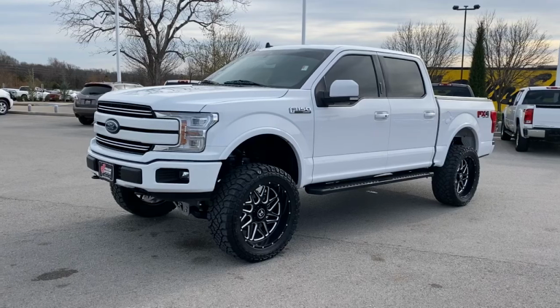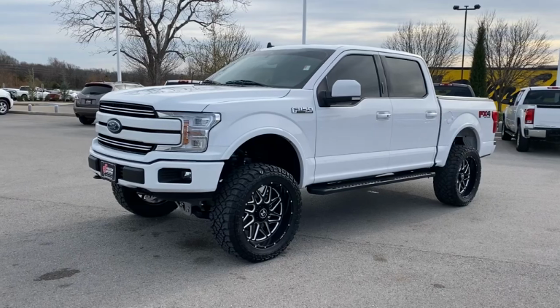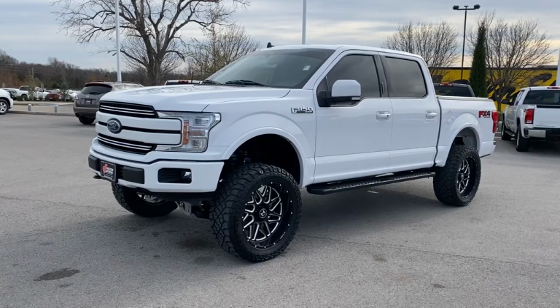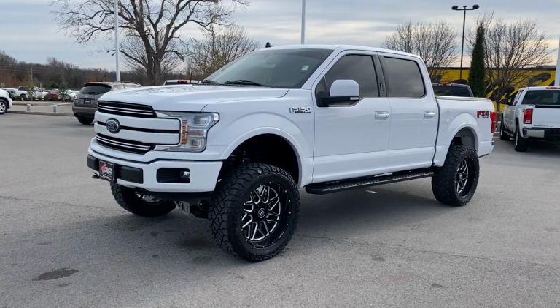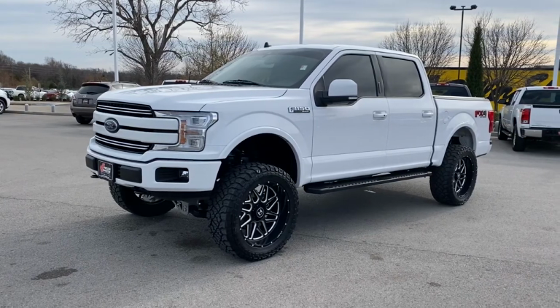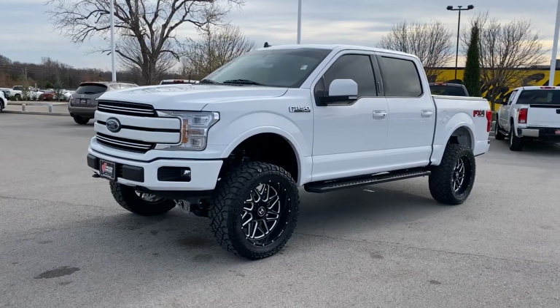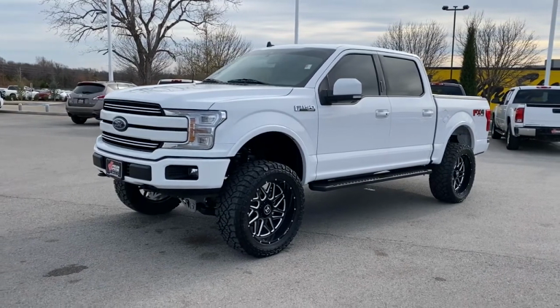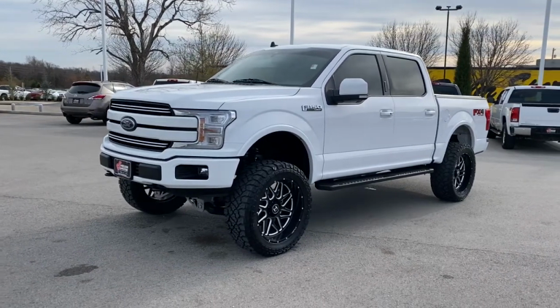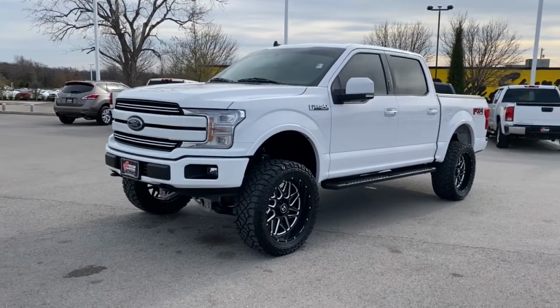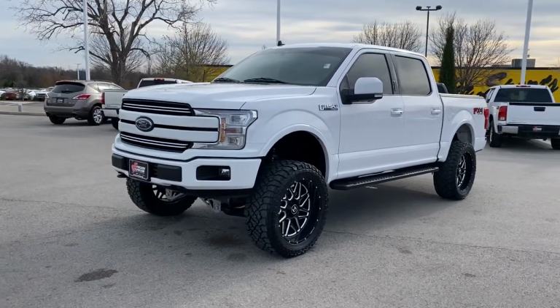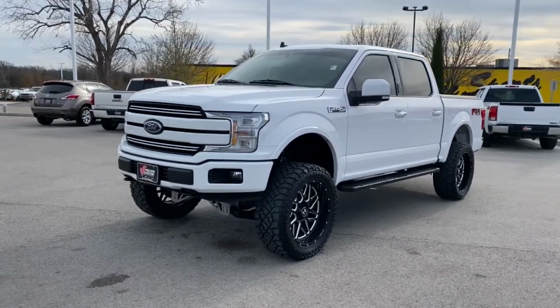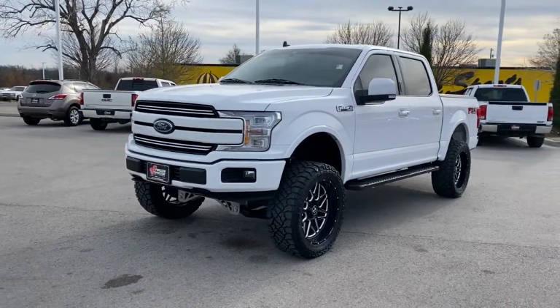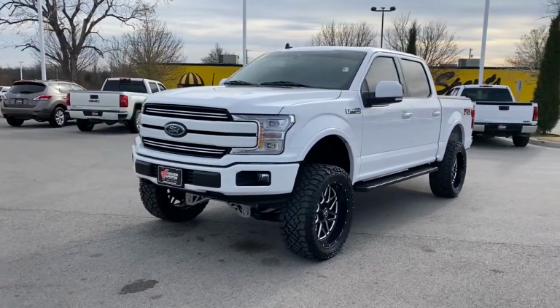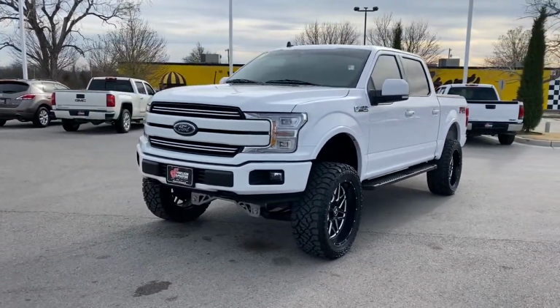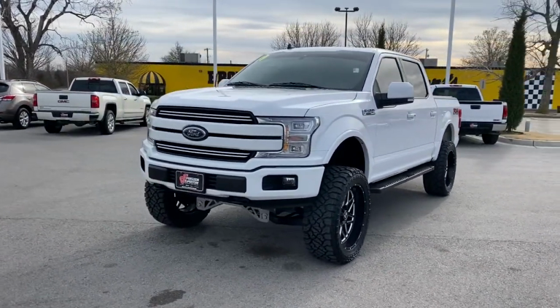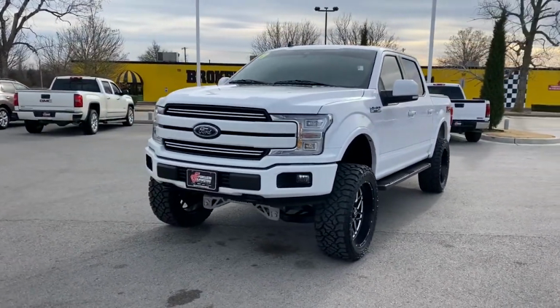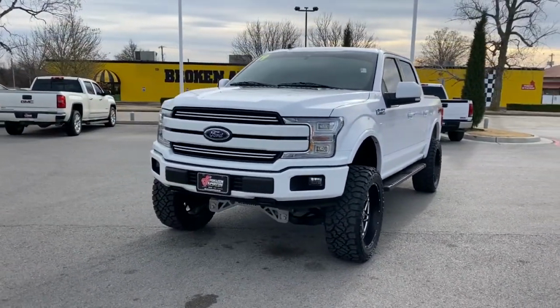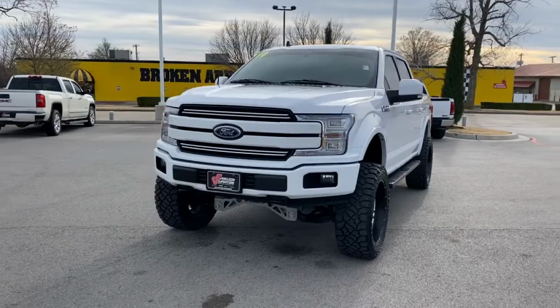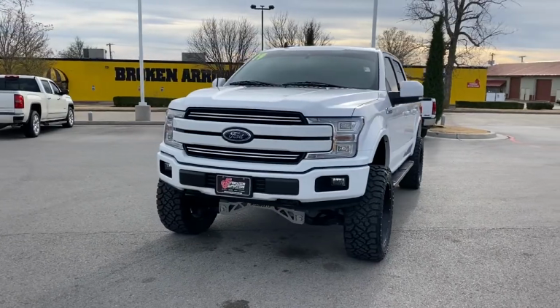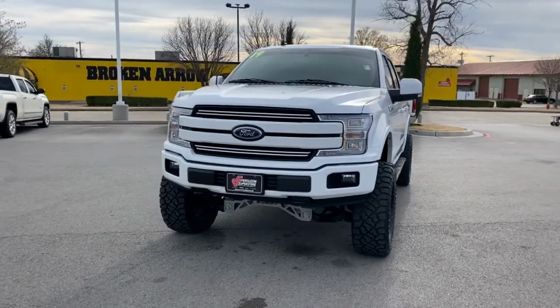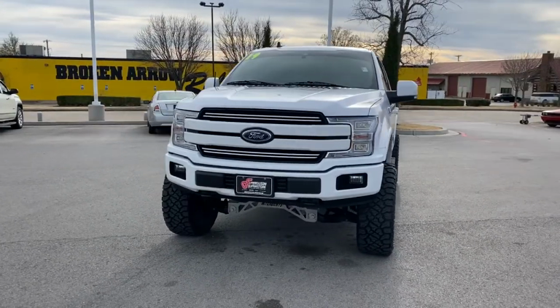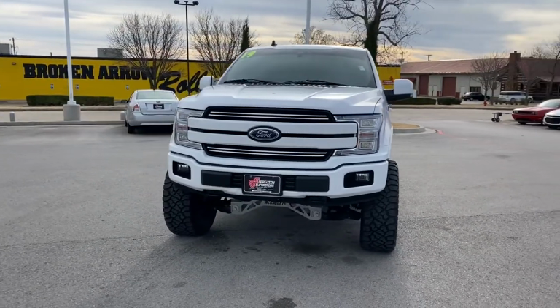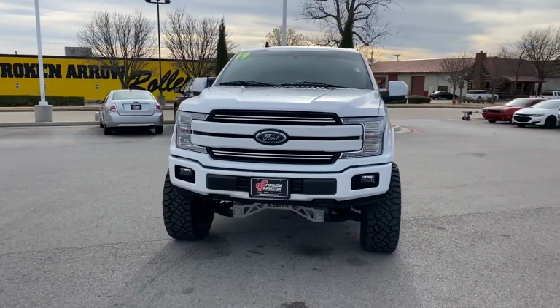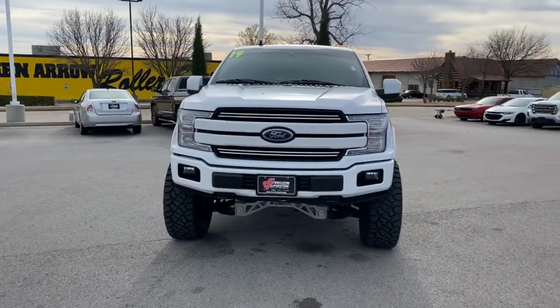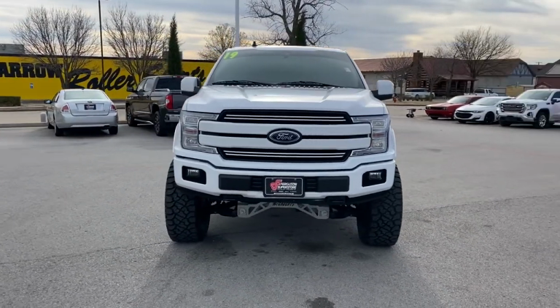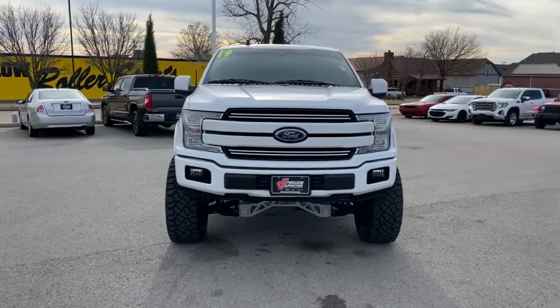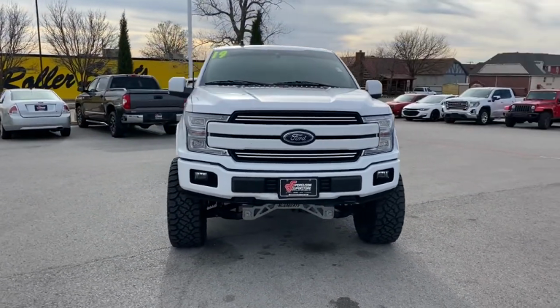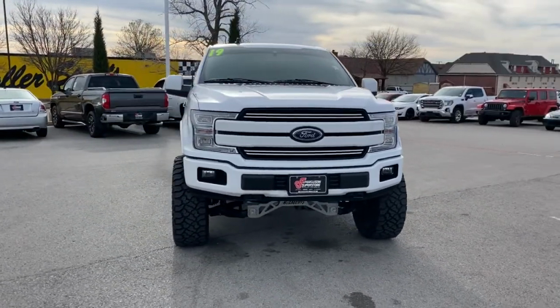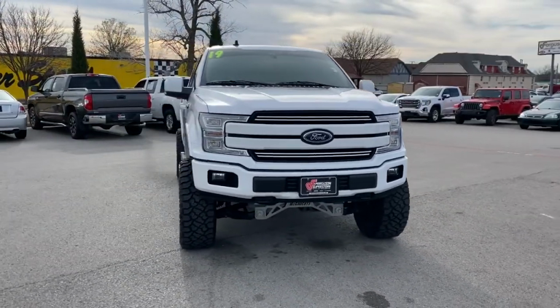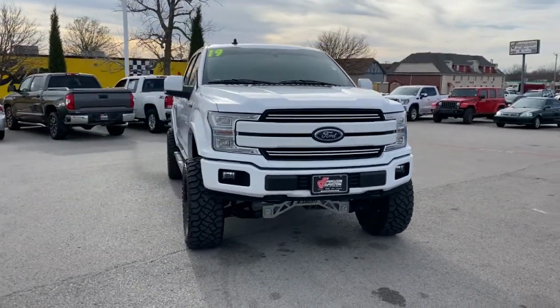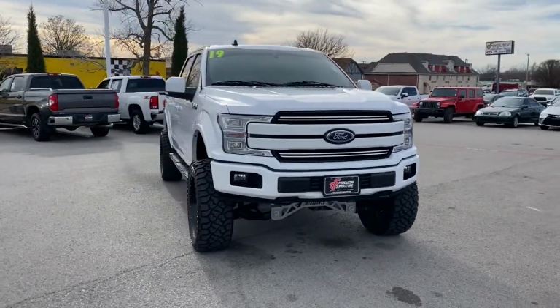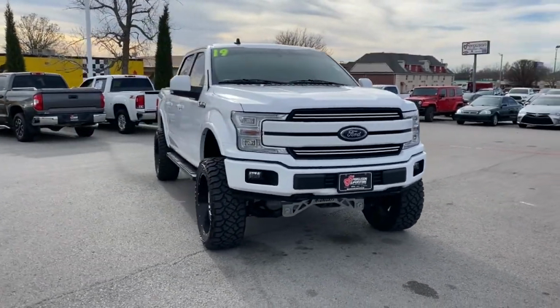Introducing the 2019 Ford F-150. This rugged F-150 is ready for work, off-roading, or a little R&R.